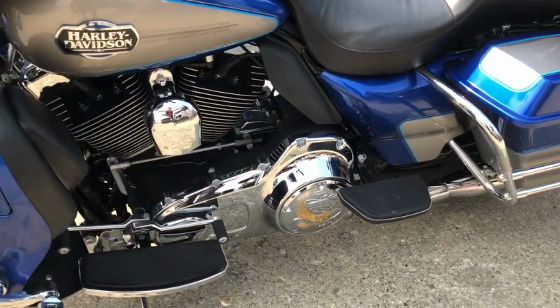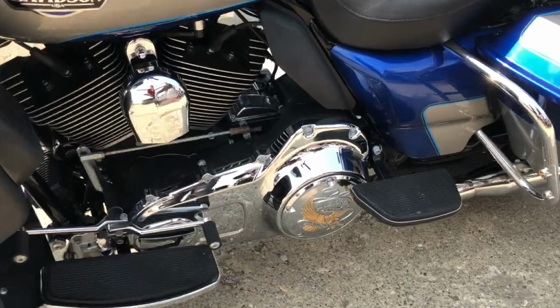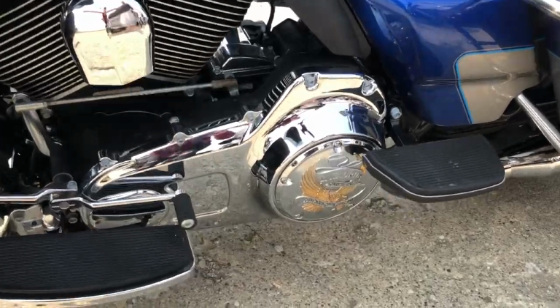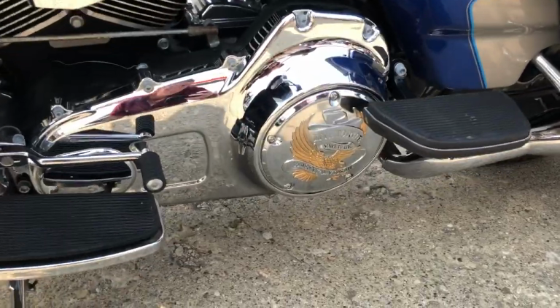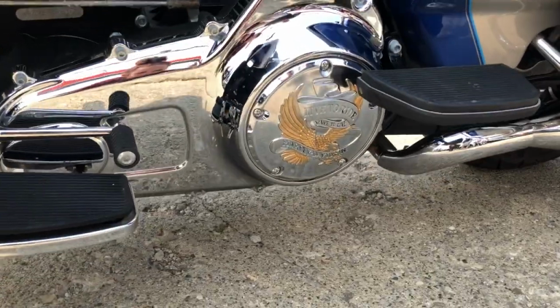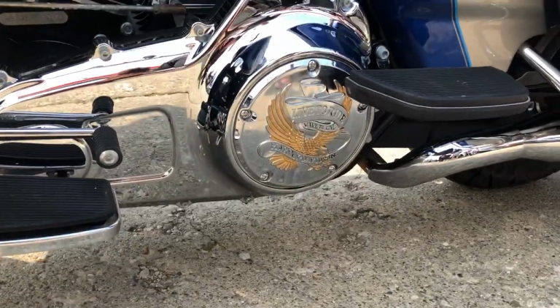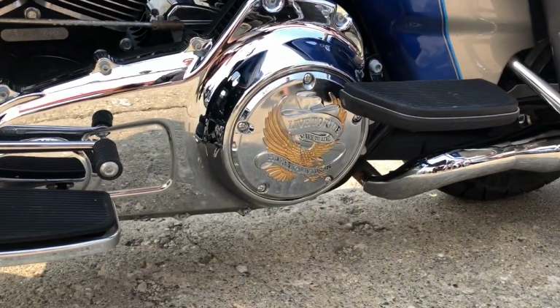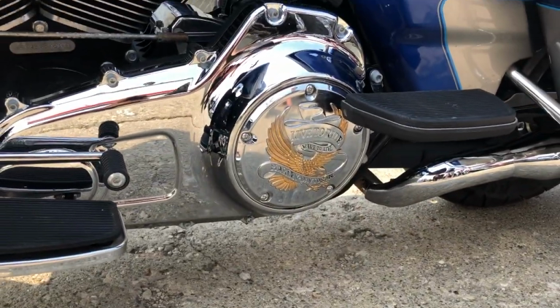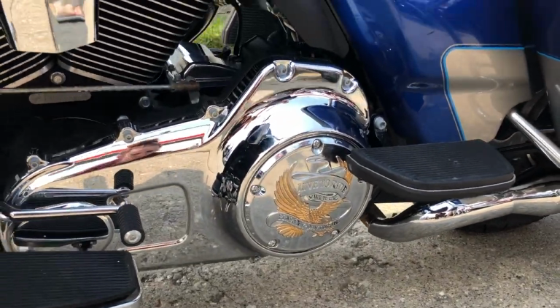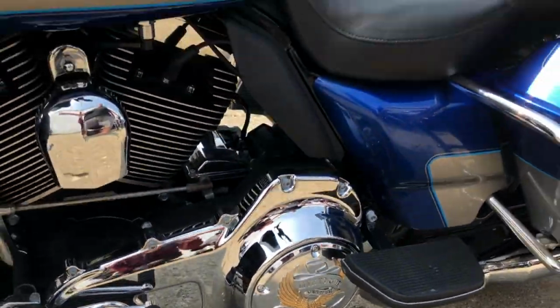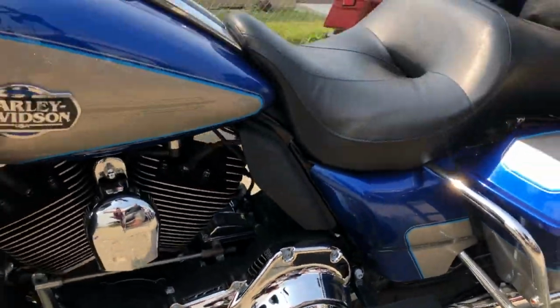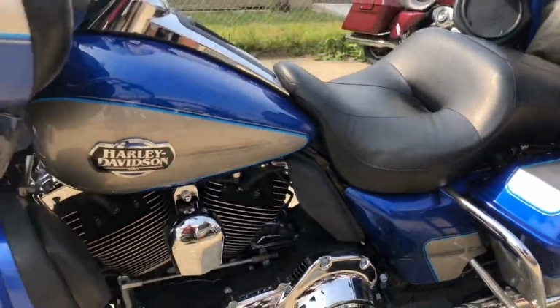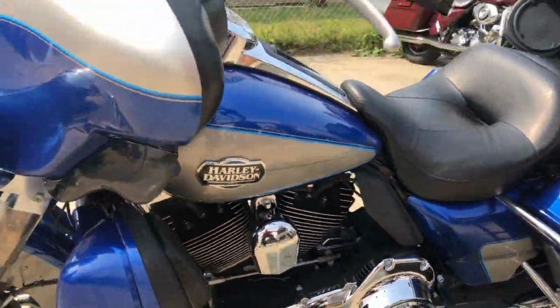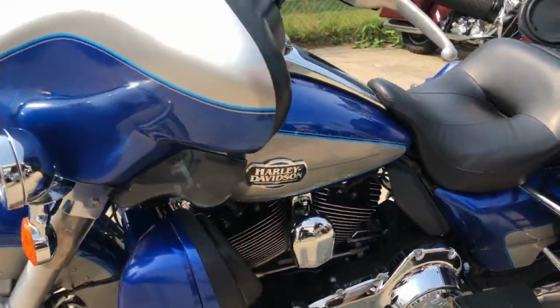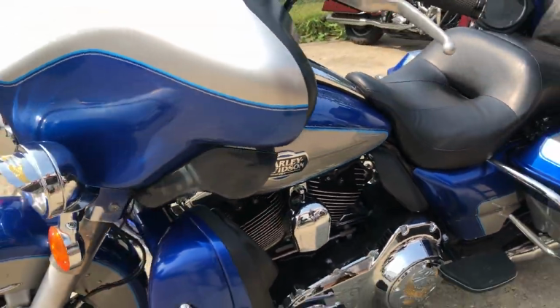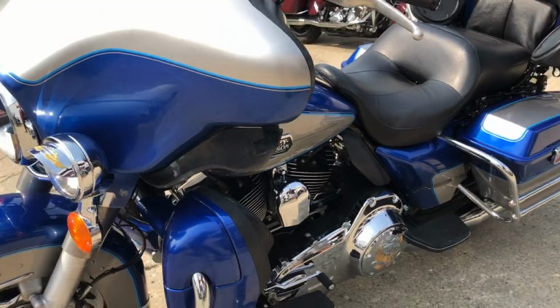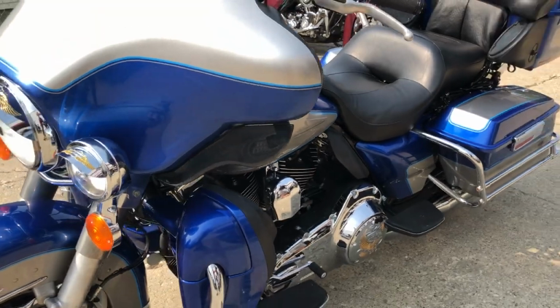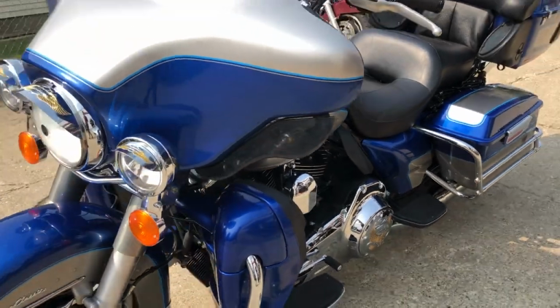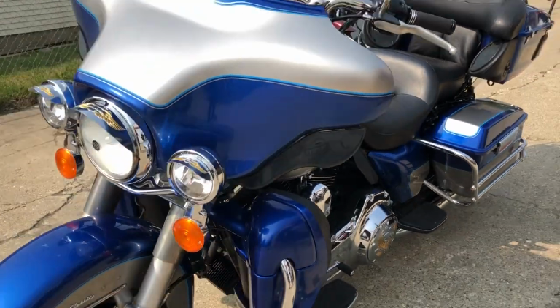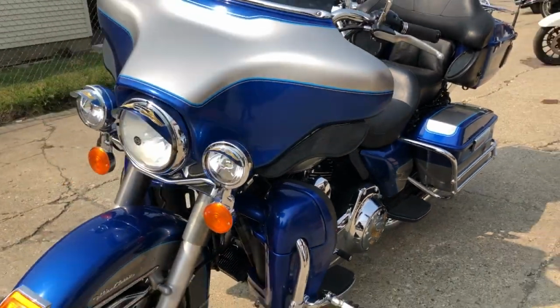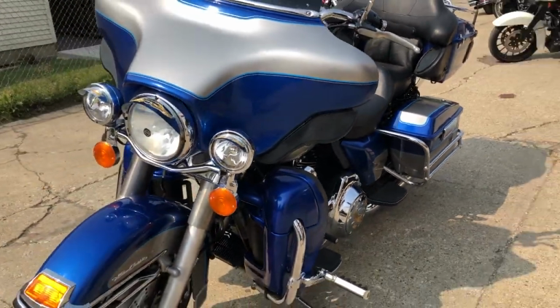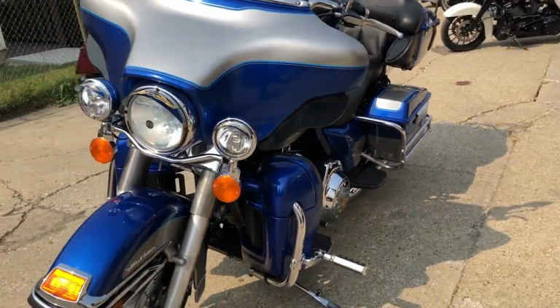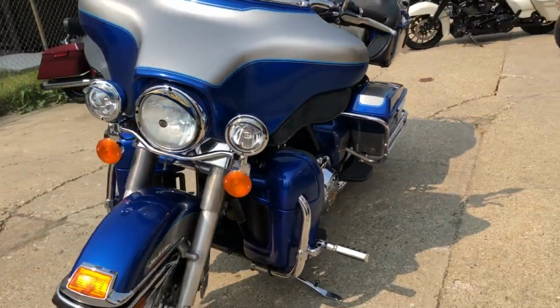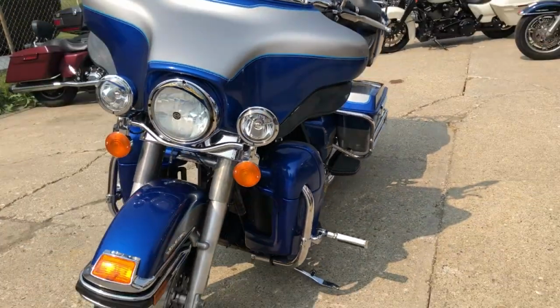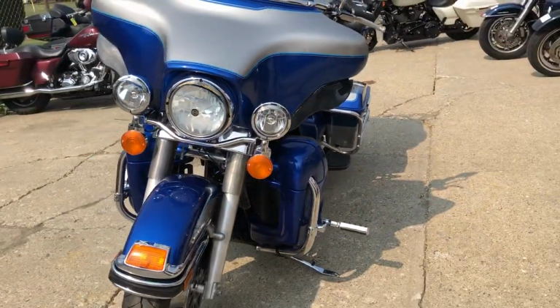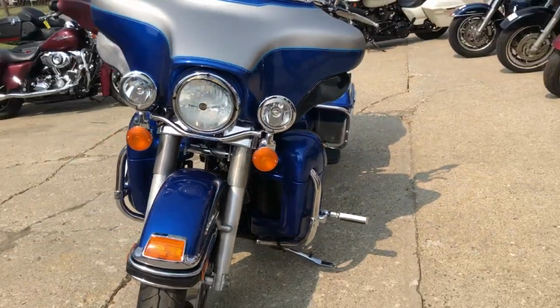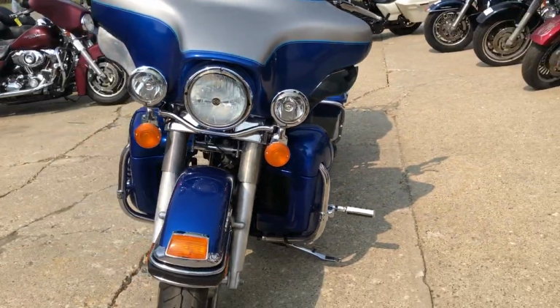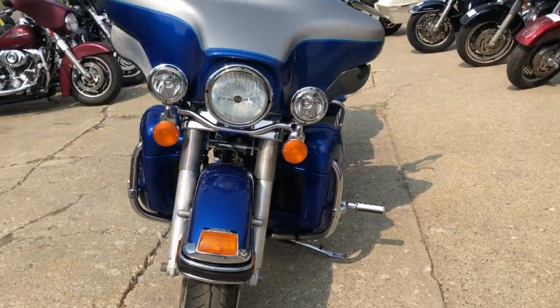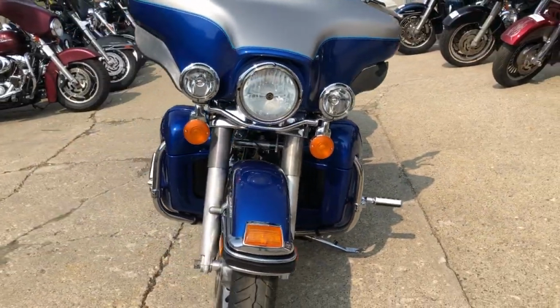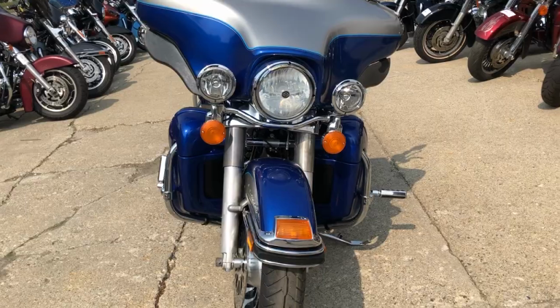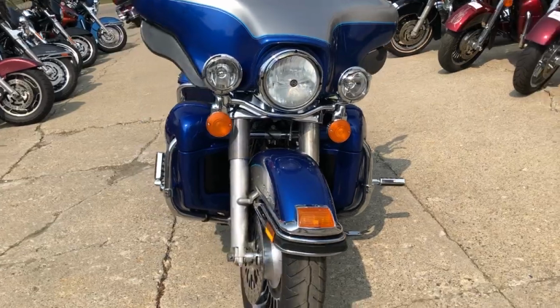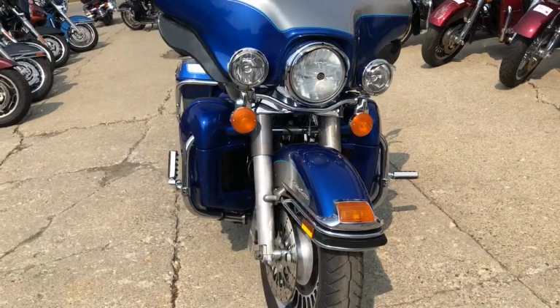Check out all the chrome on the motor. We got speakers in the lower fairings, plus speakers in the back for a total of six total speakers. Crank up the stereo and enjoy the ride.